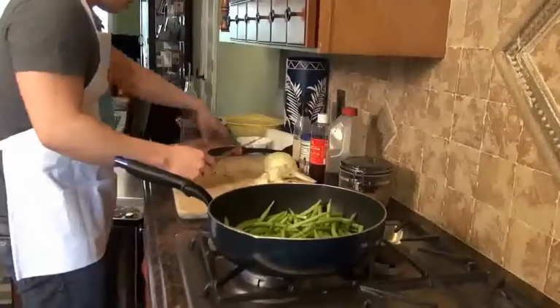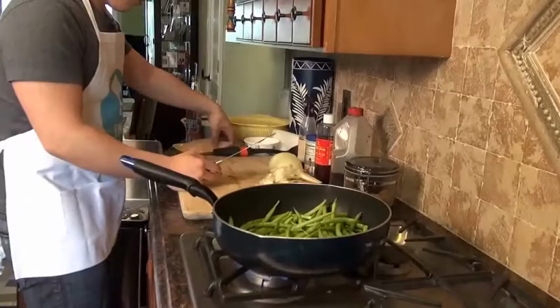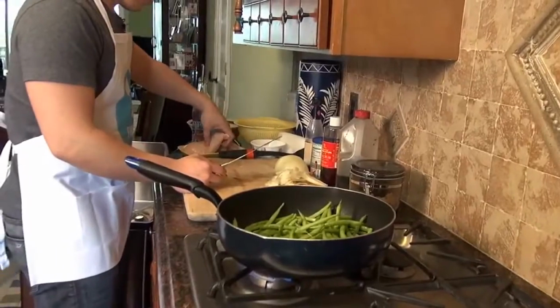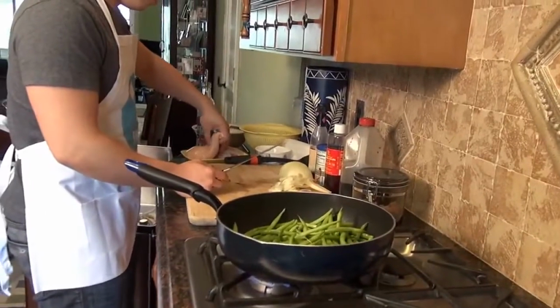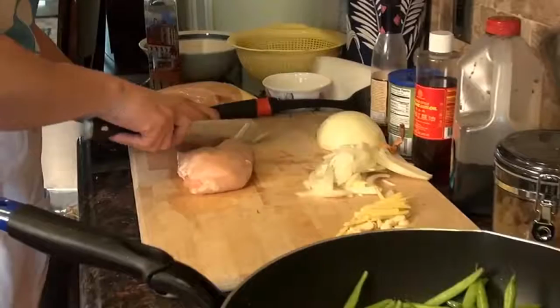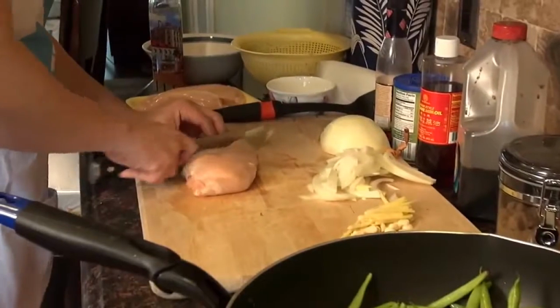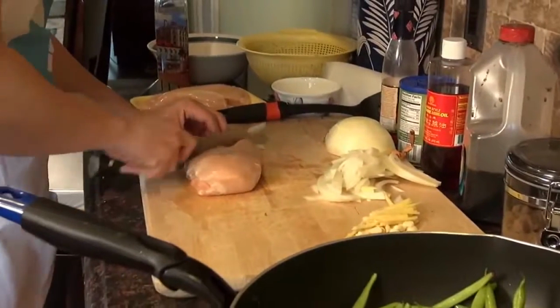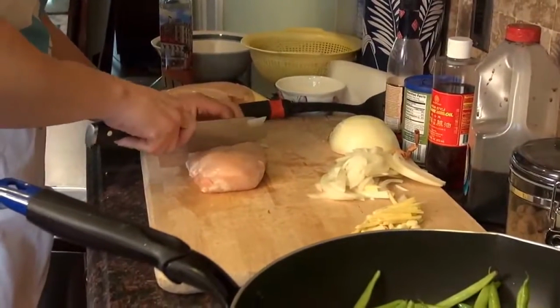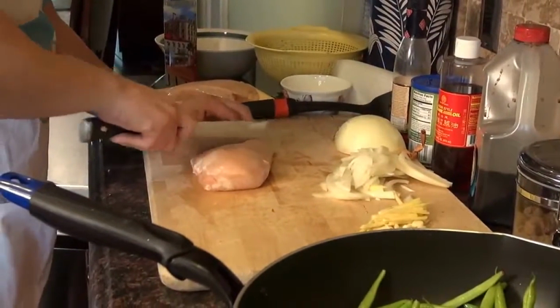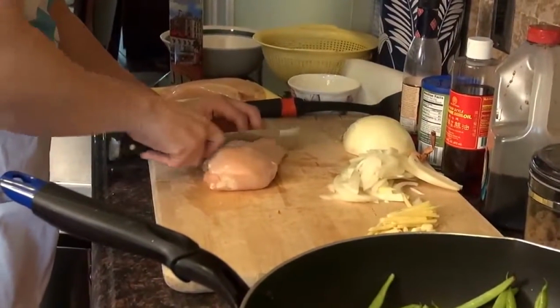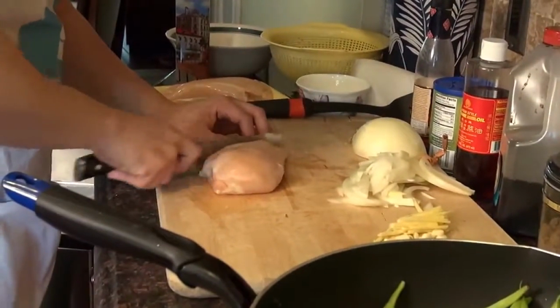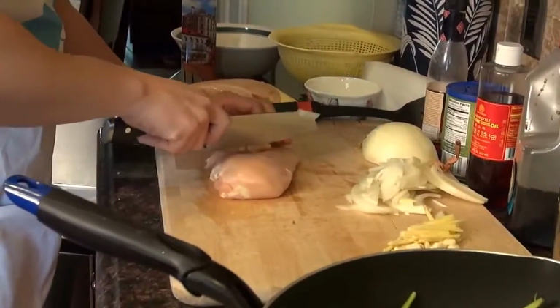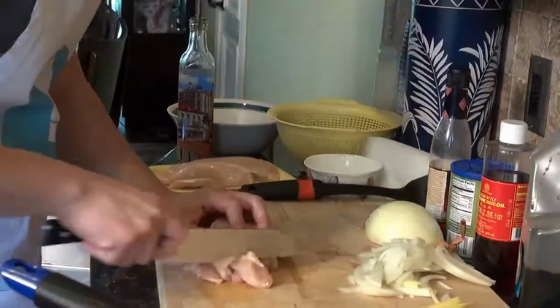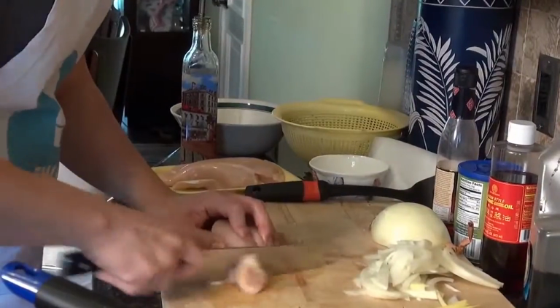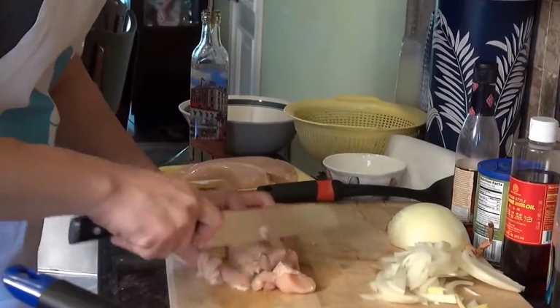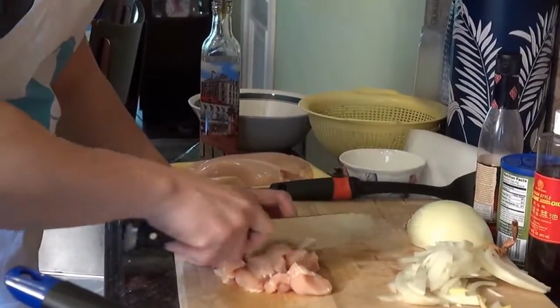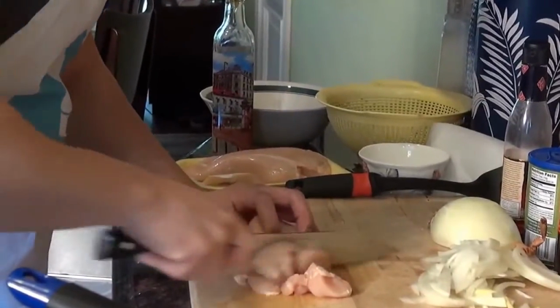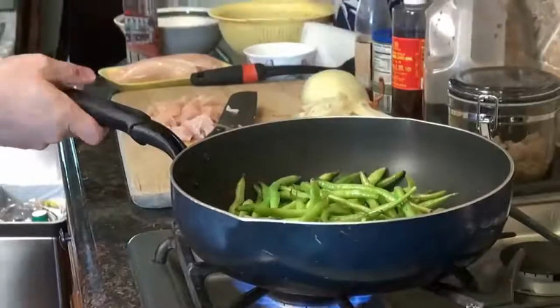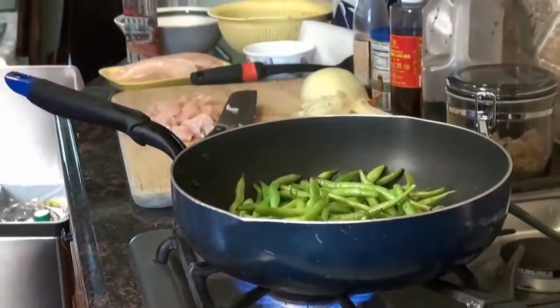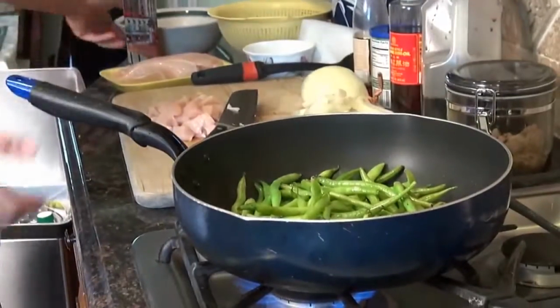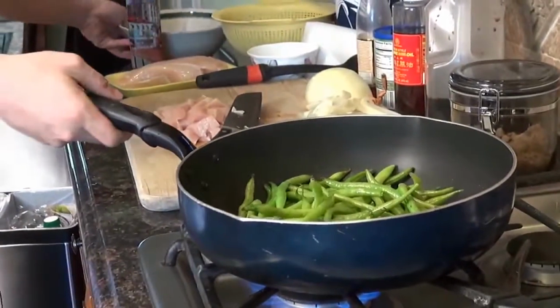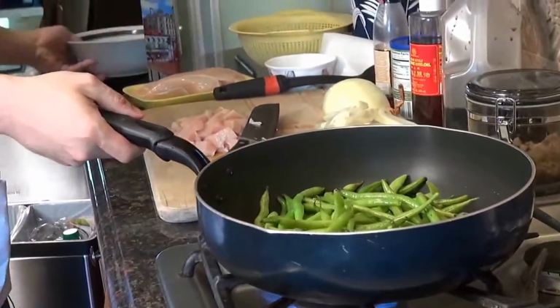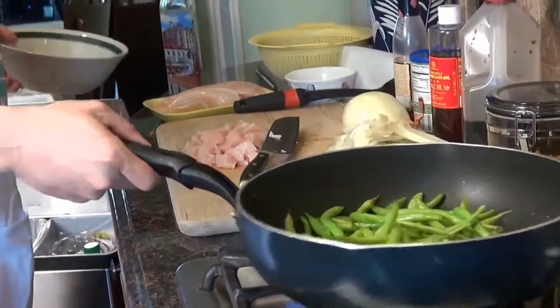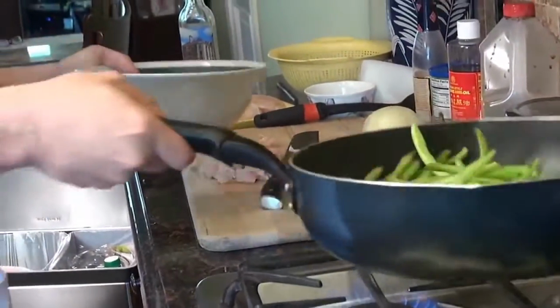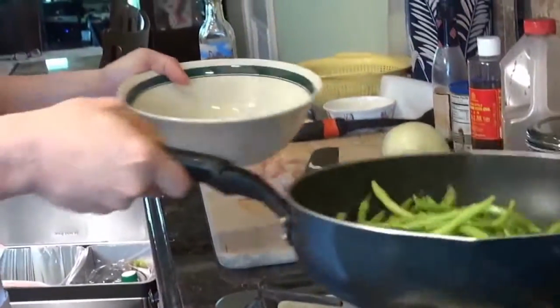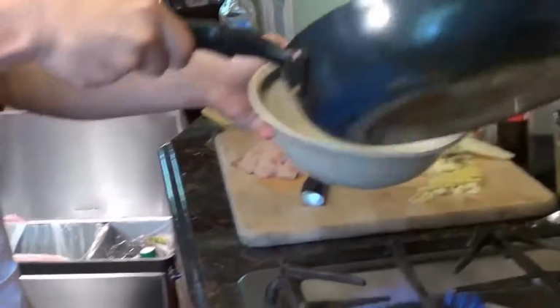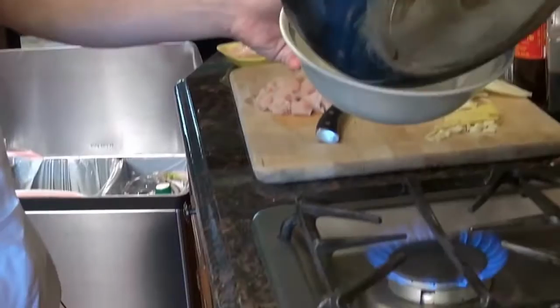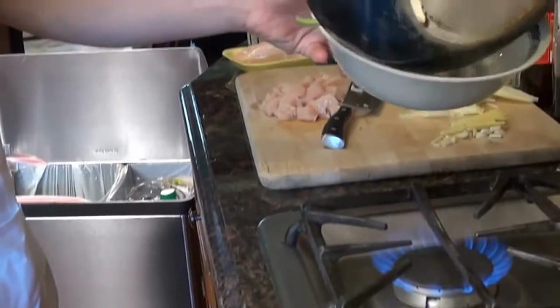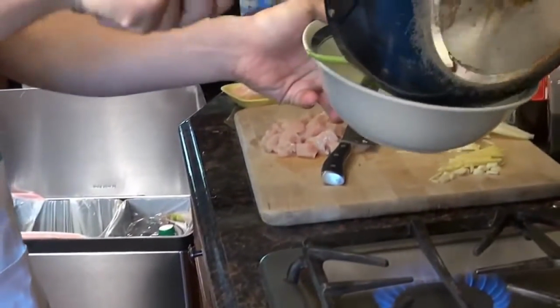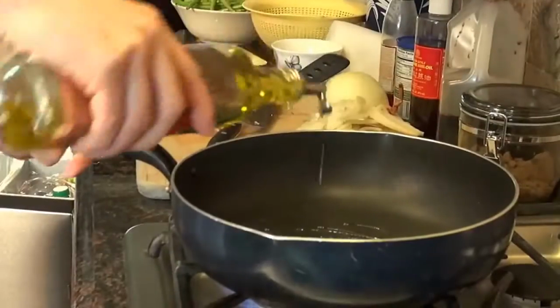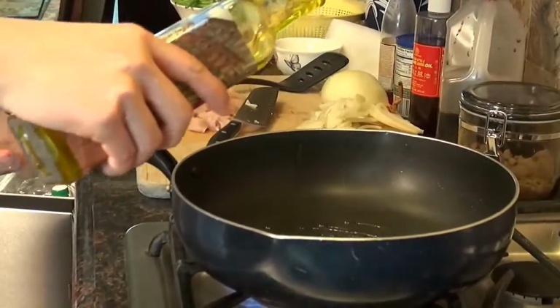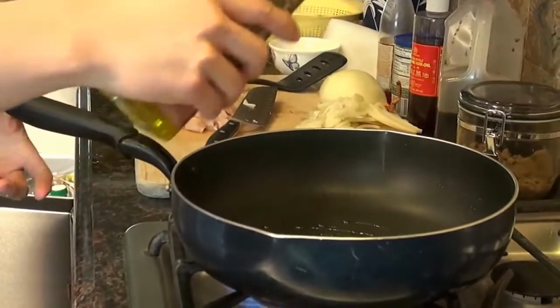Now let's cut up the chicken breast. Now we're going to take the green beans out and put in a little bit more olive oil.